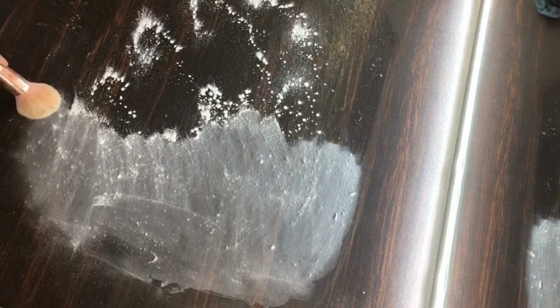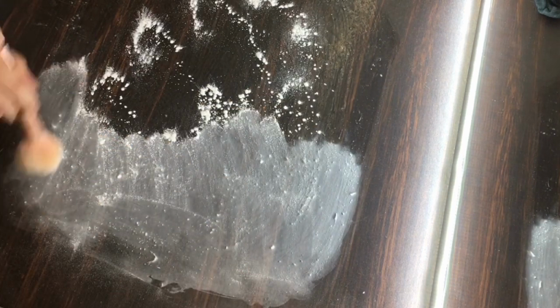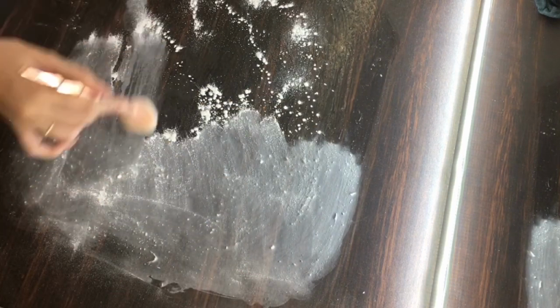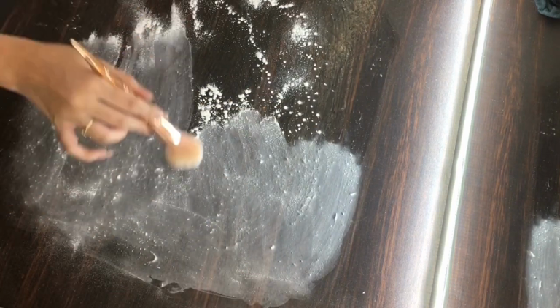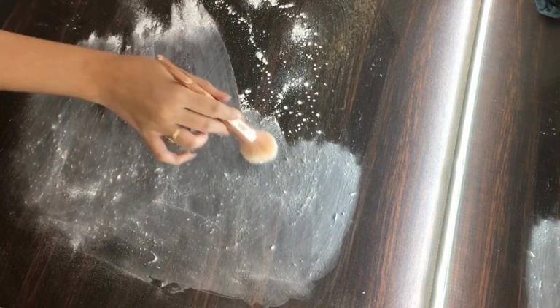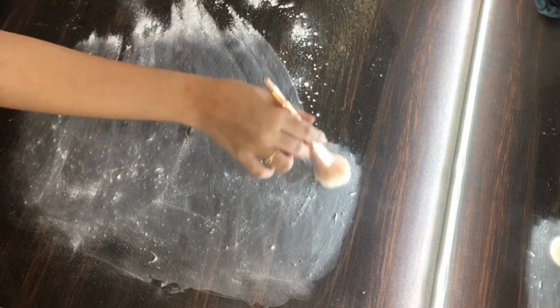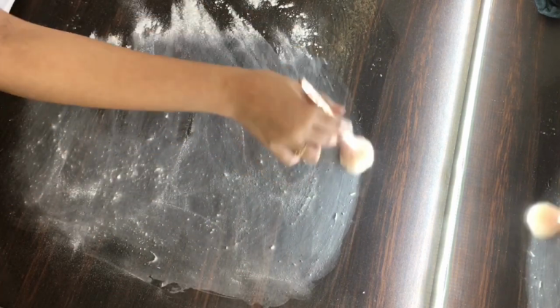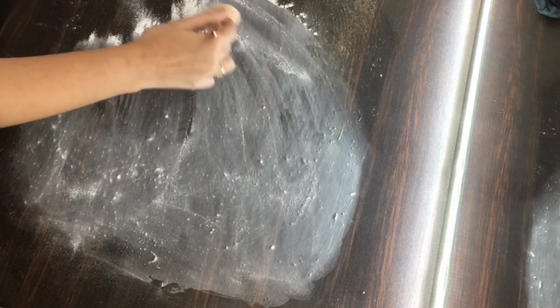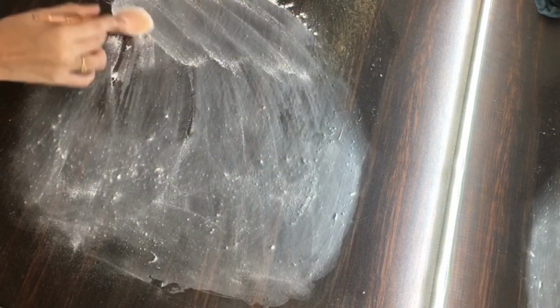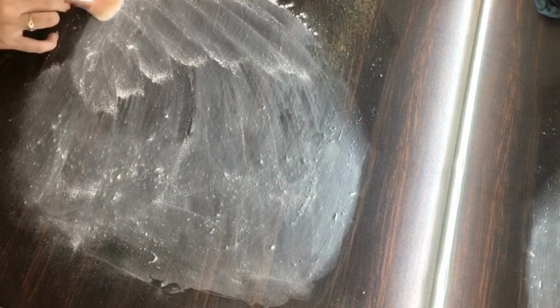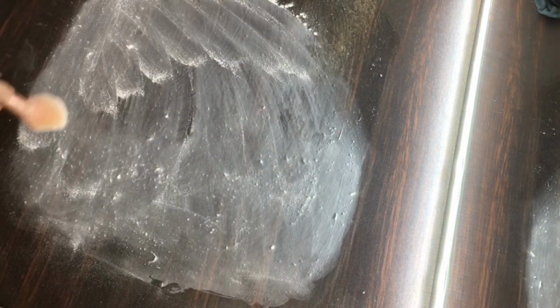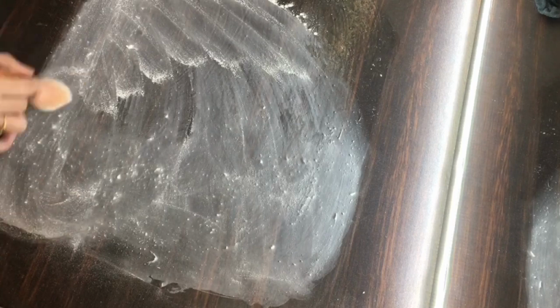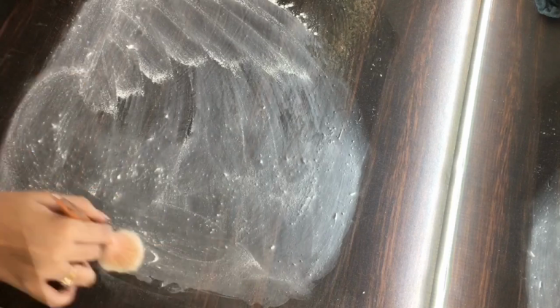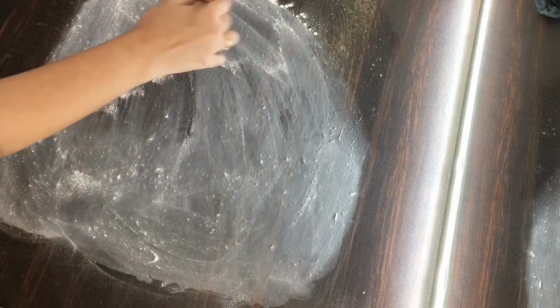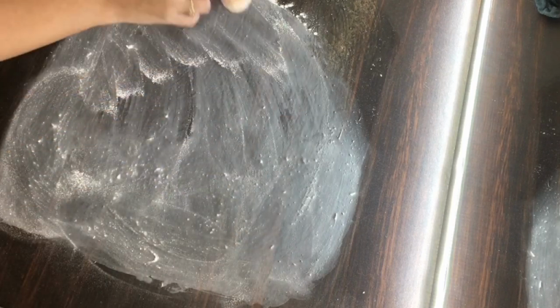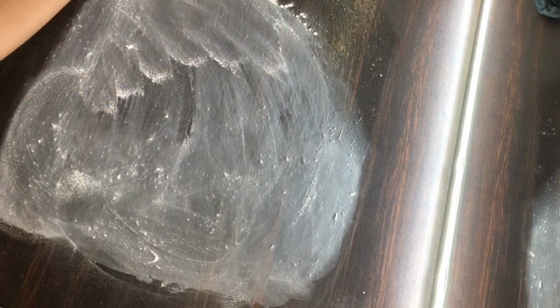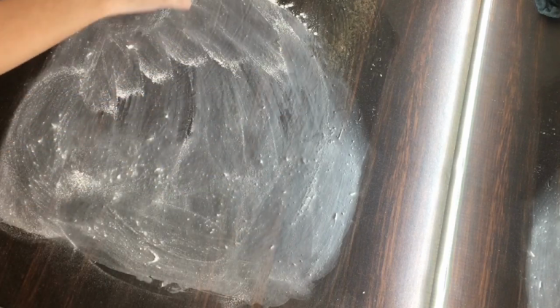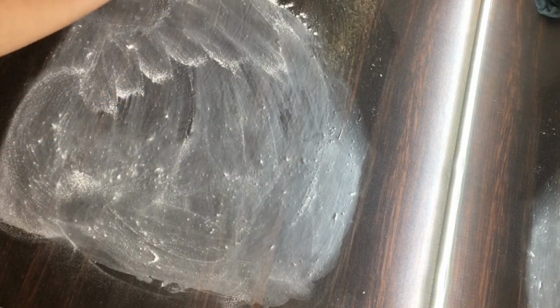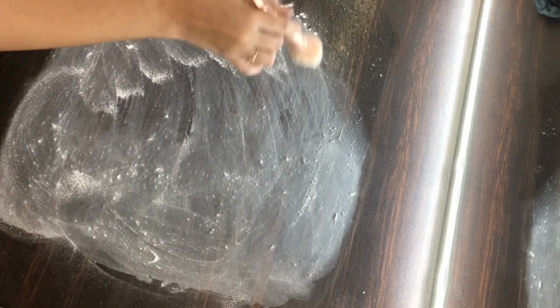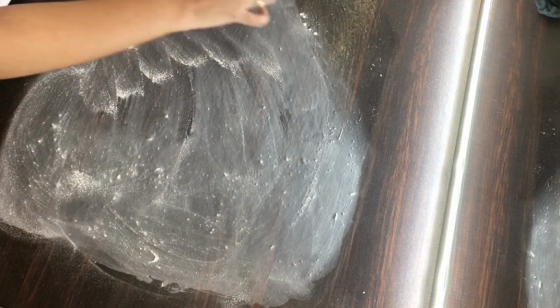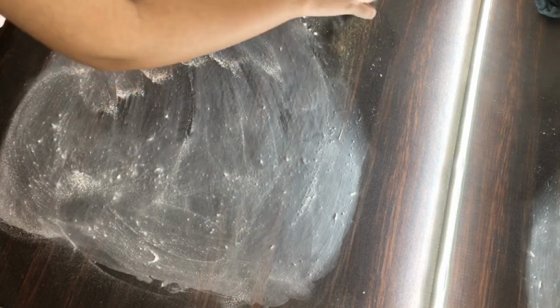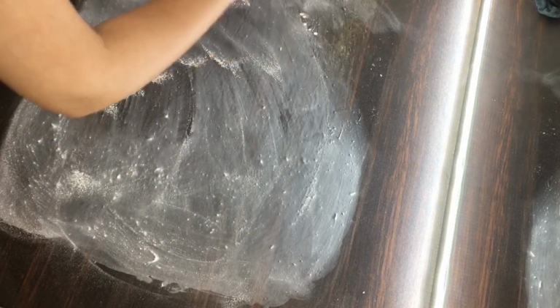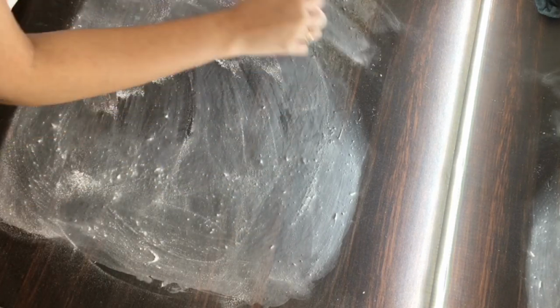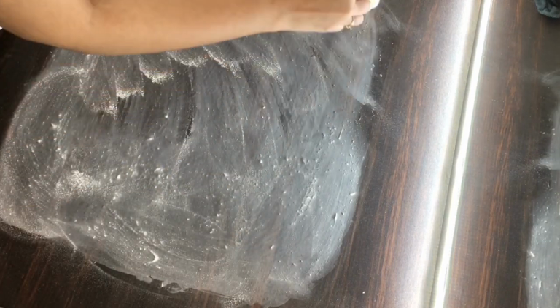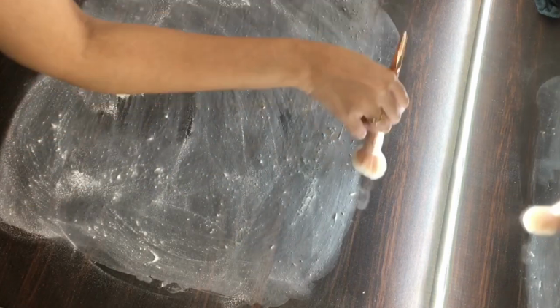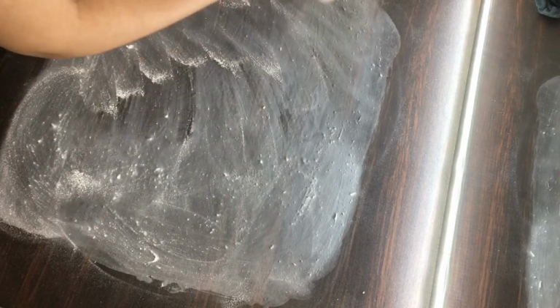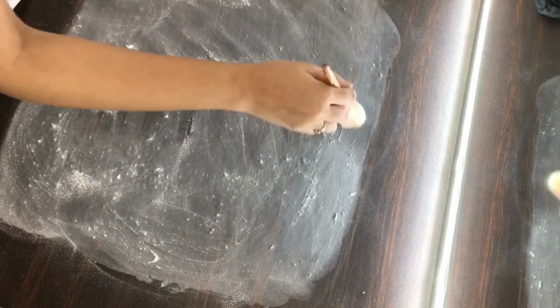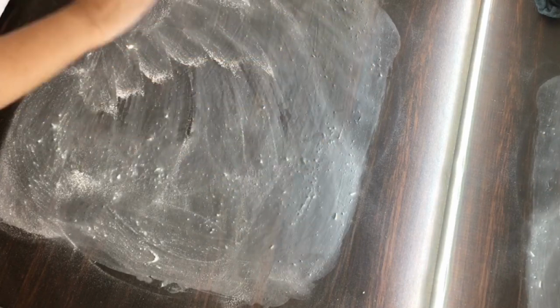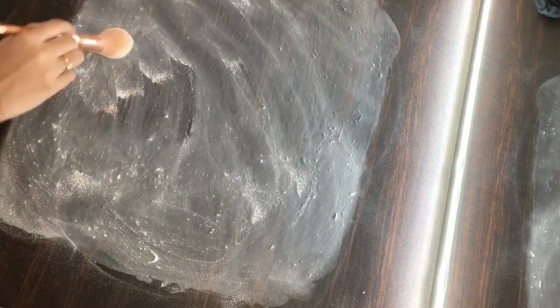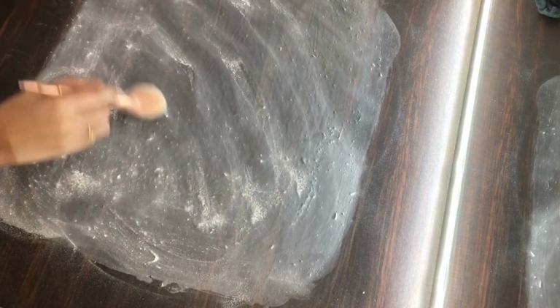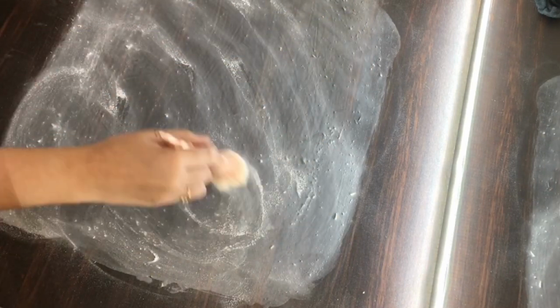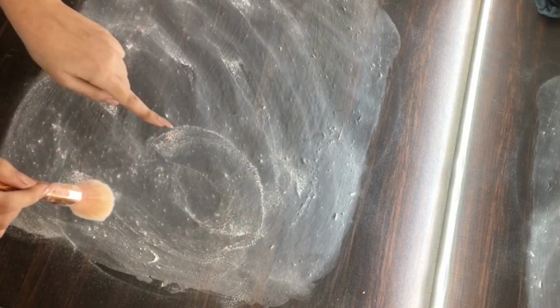This step is mandatory. If you miss it, you will face issues while removing your latex sheet because it will start sticking to itself, and you don't really want to cause that kind of a mess.